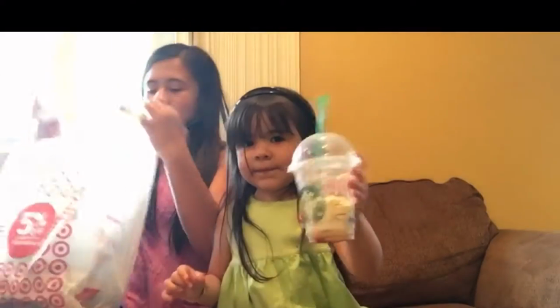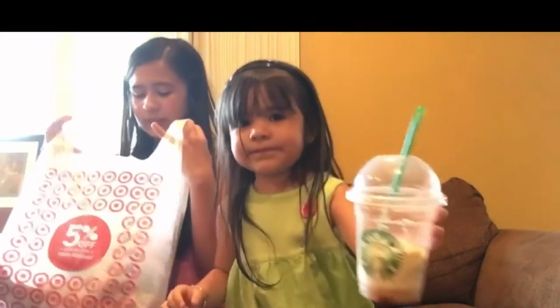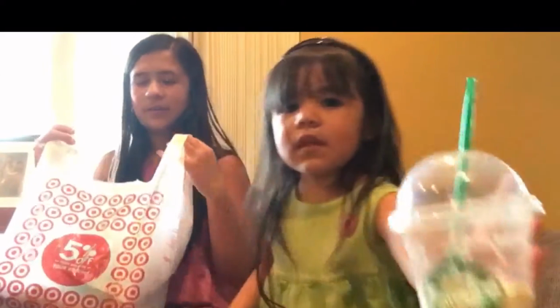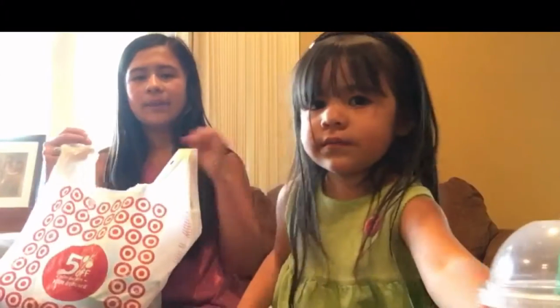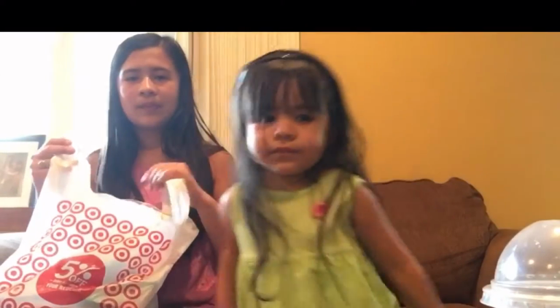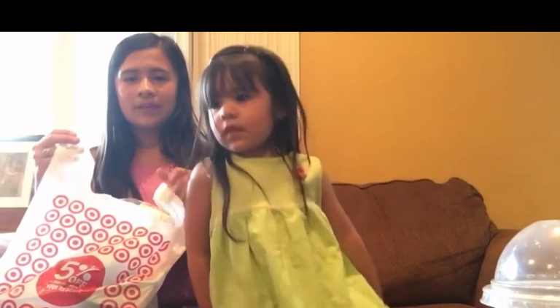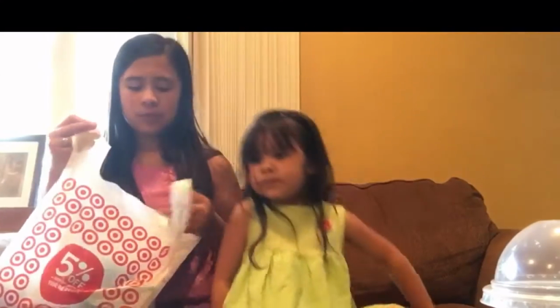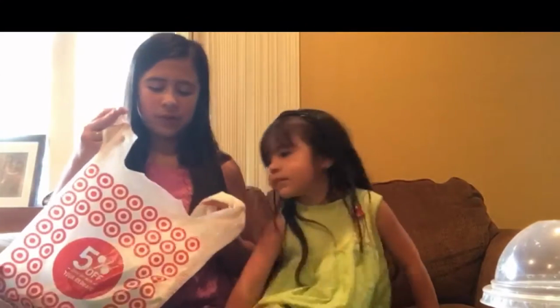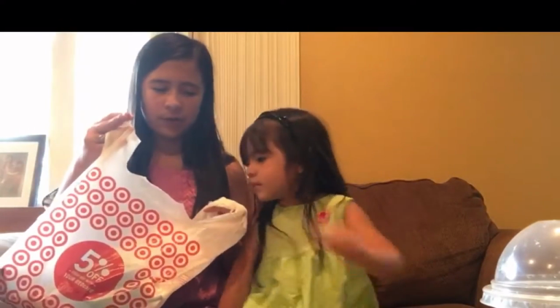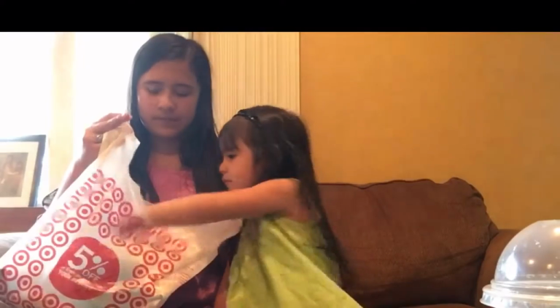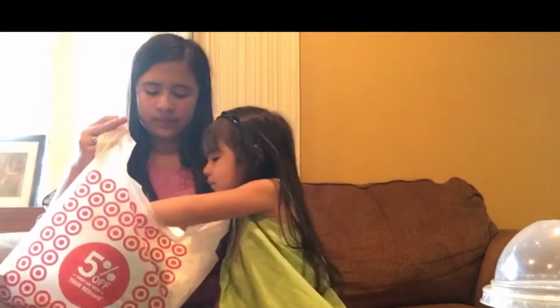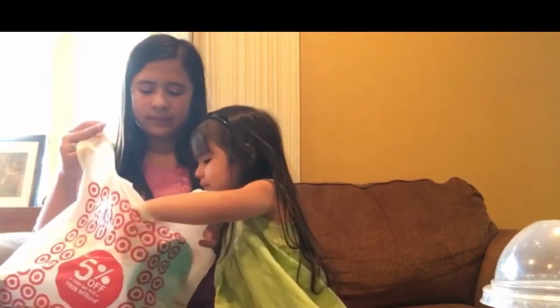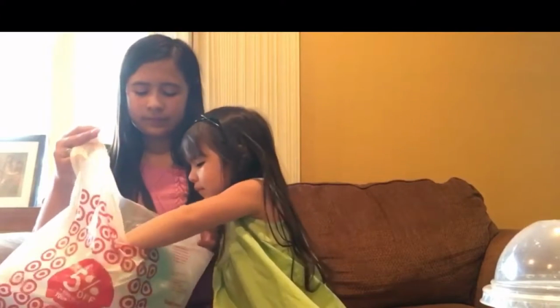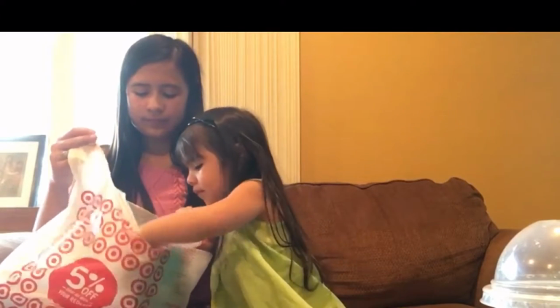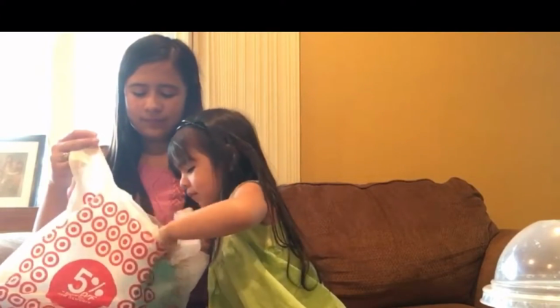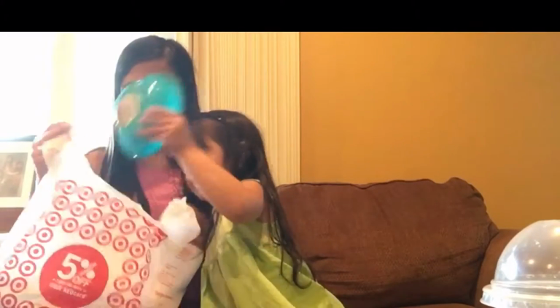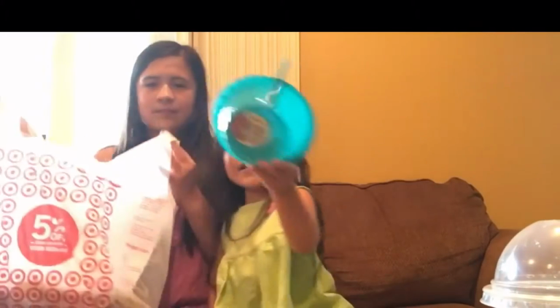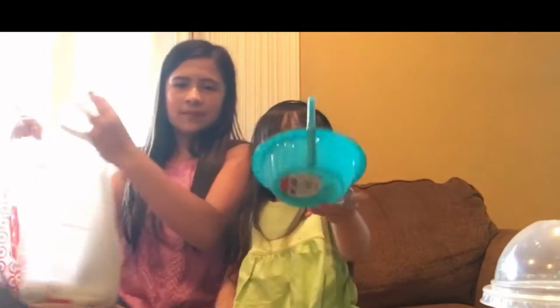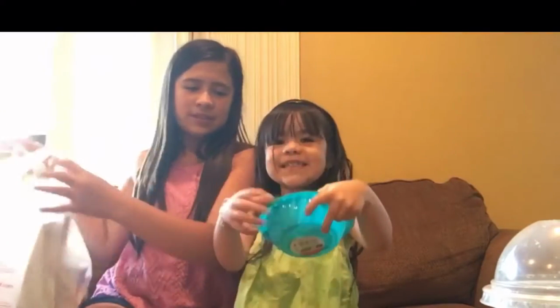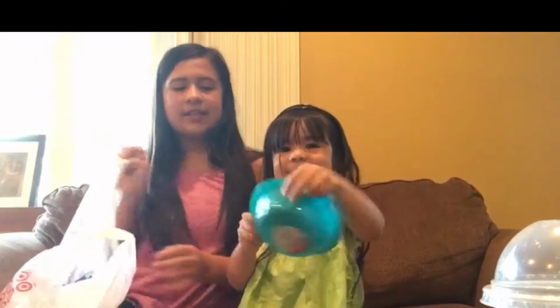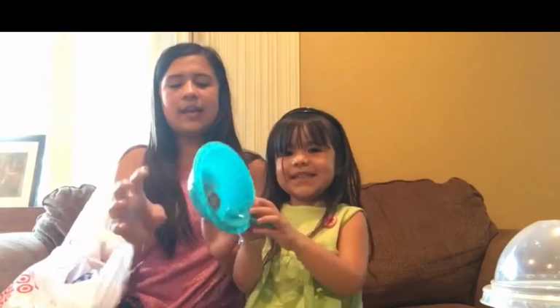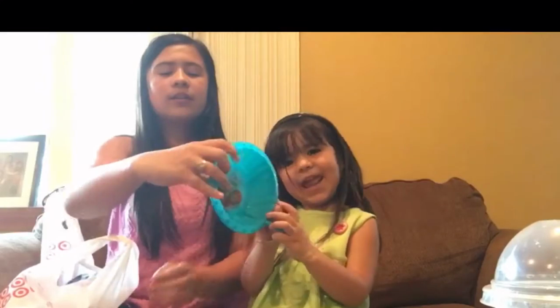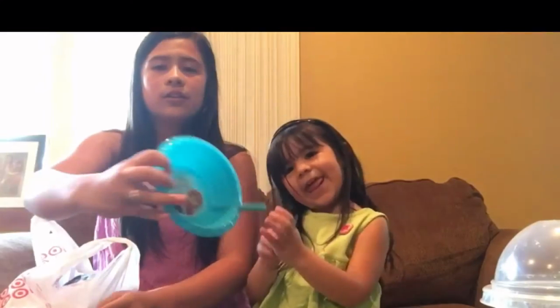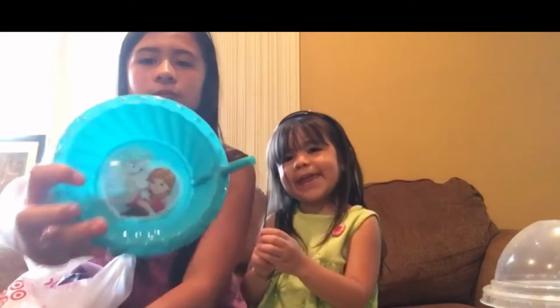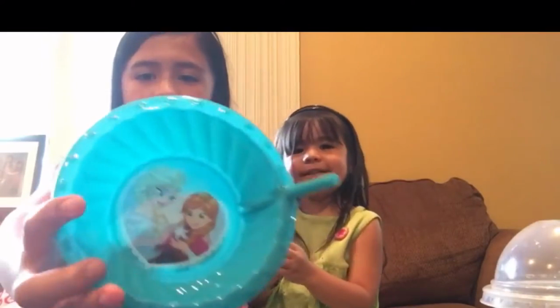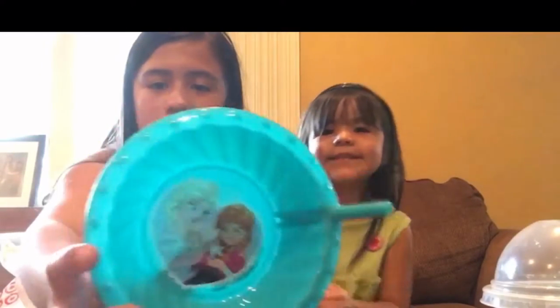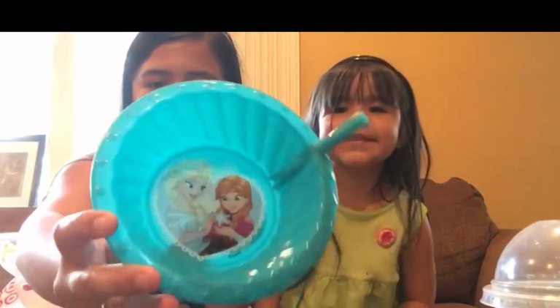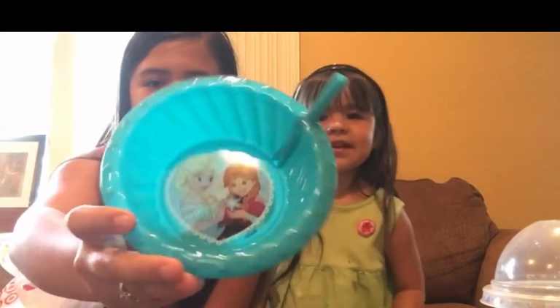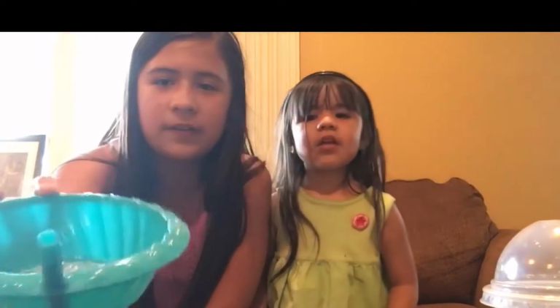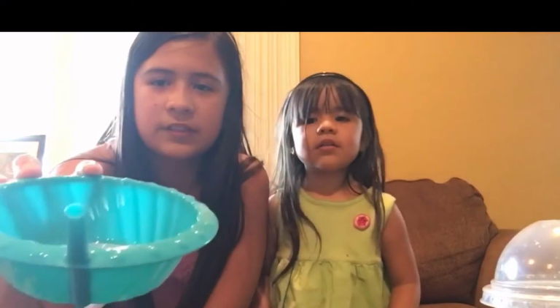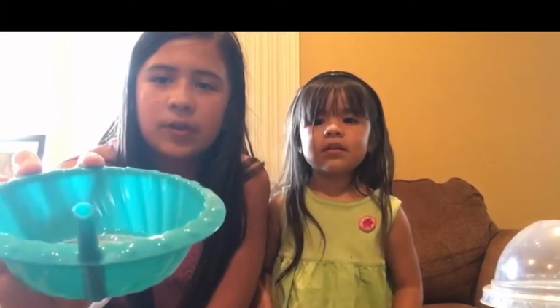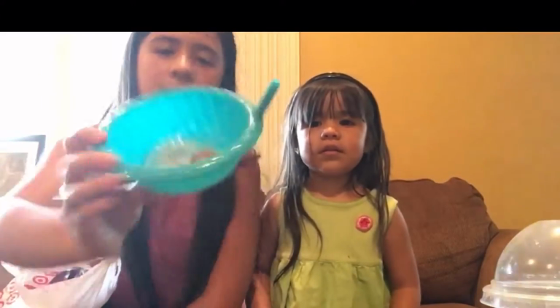The first thing we got — look at this! She has a frozen bowl that she put her cereal in and she can sip the milk from here.